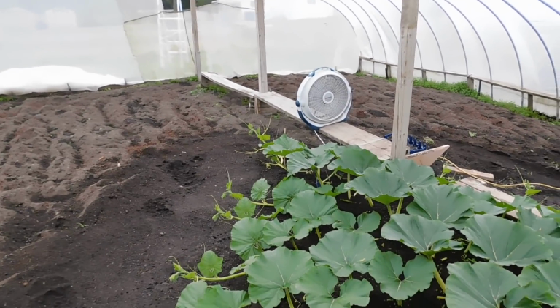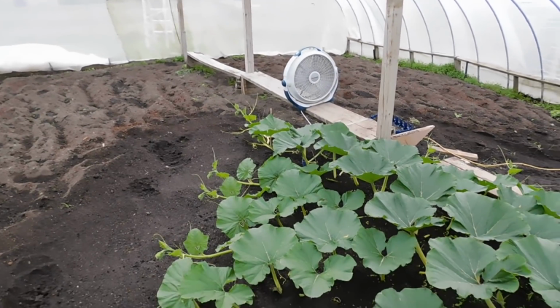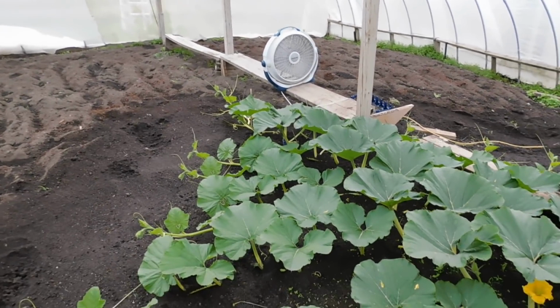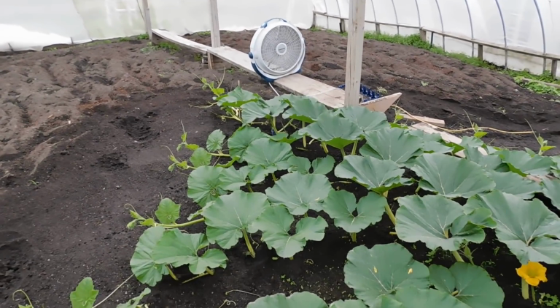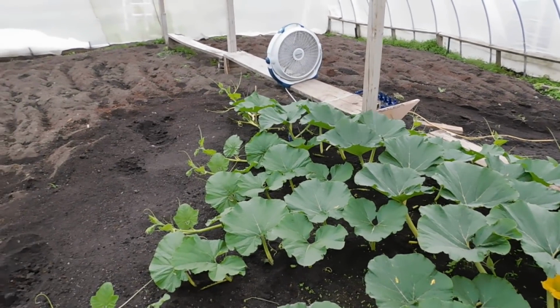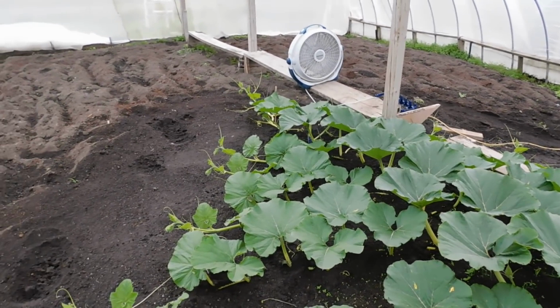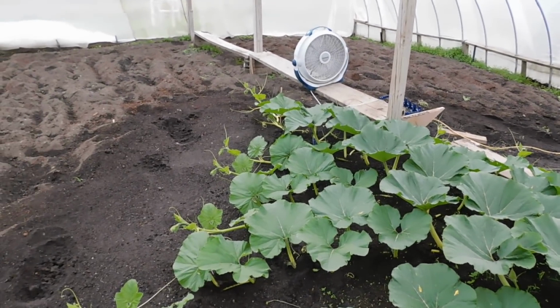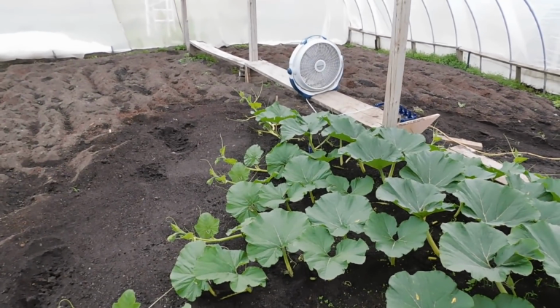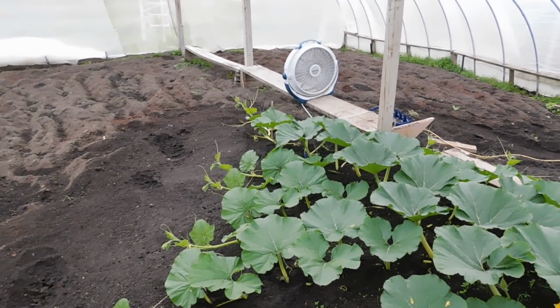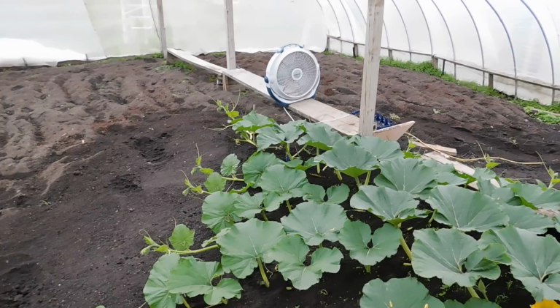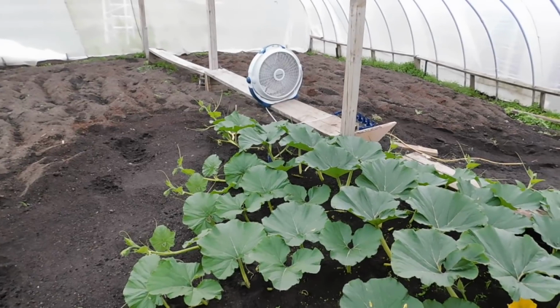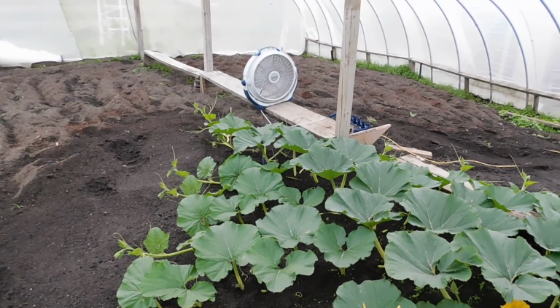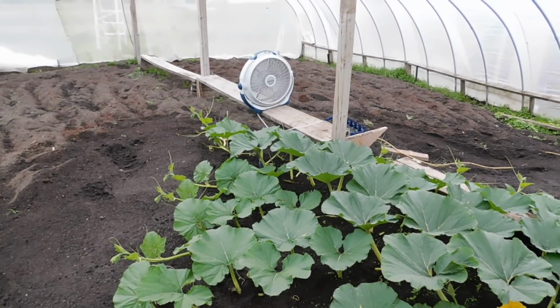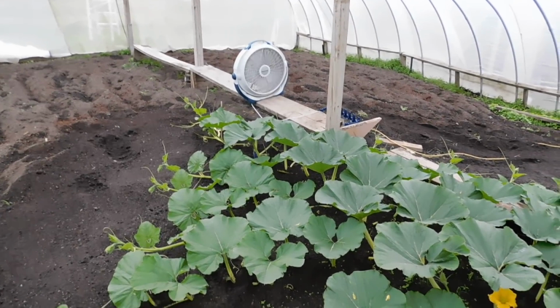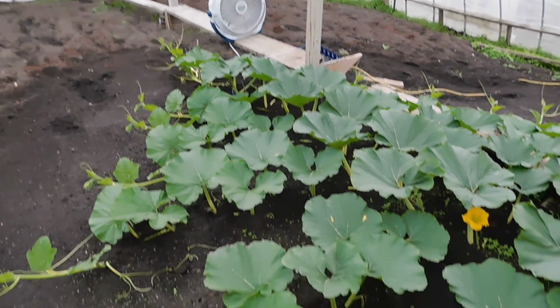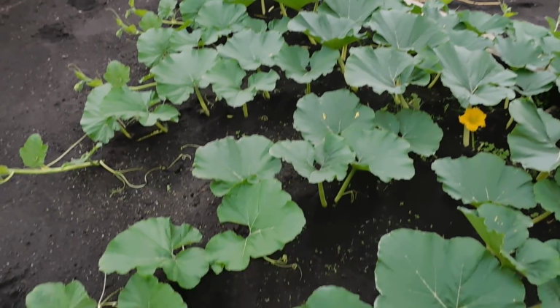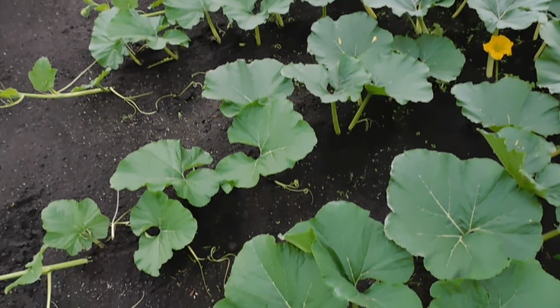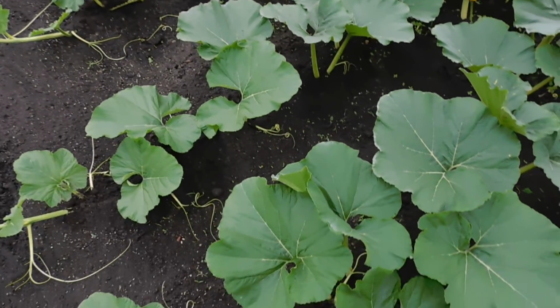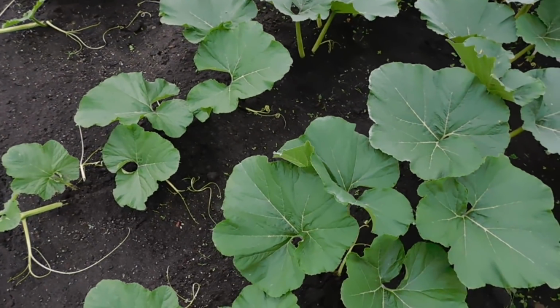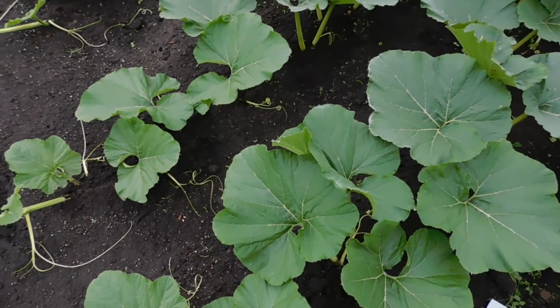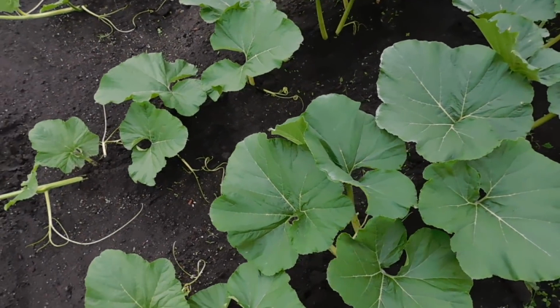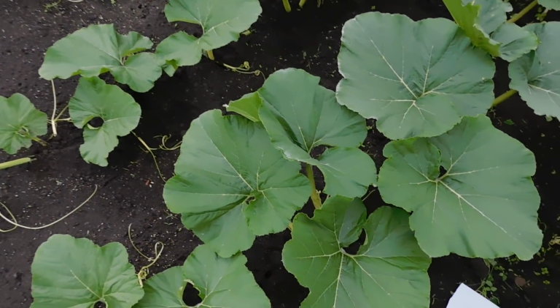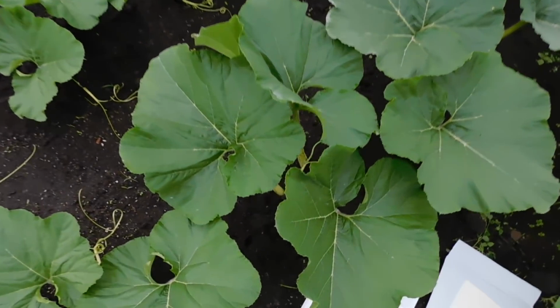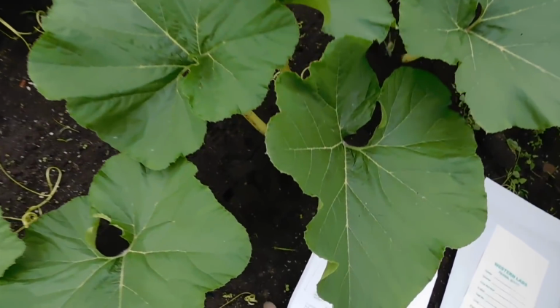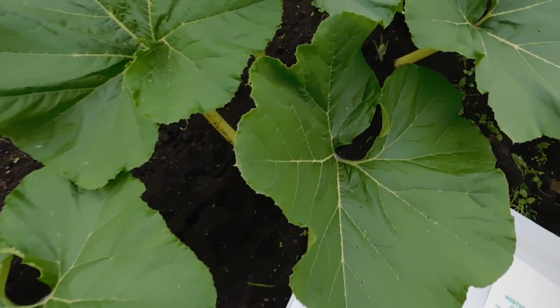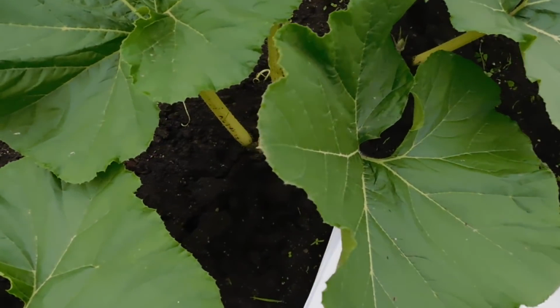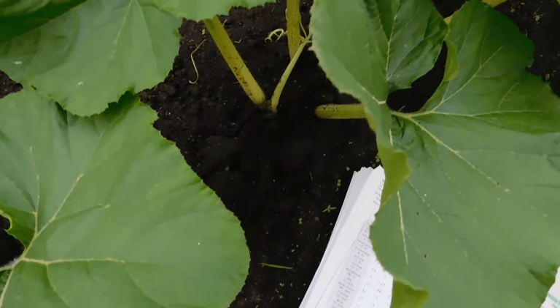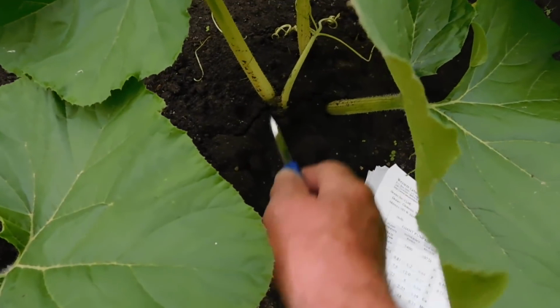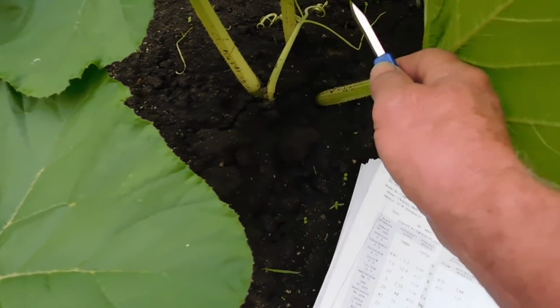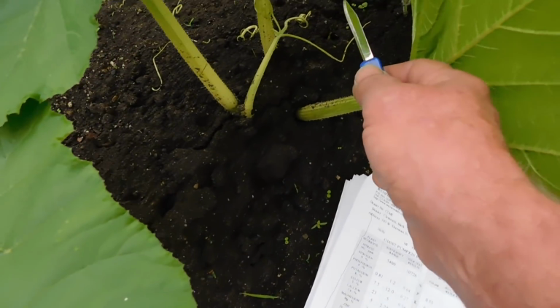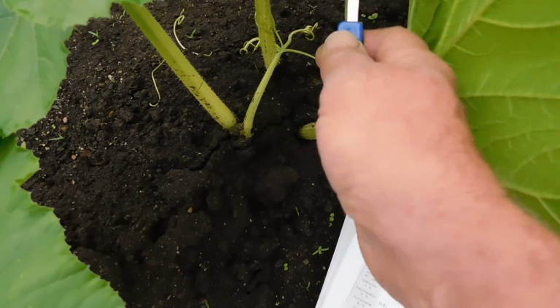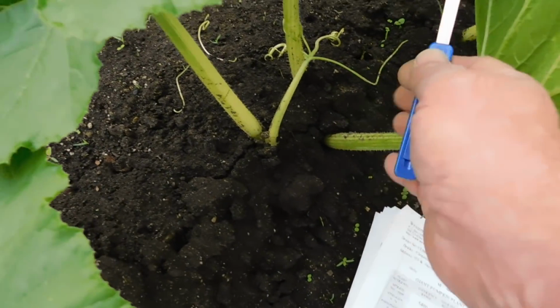Now it's time. I'm going to be pollinating in four or five days, so I think it's time for me to cut off a leaf and tissue test and find out exactly if my plant is missing any goodies.